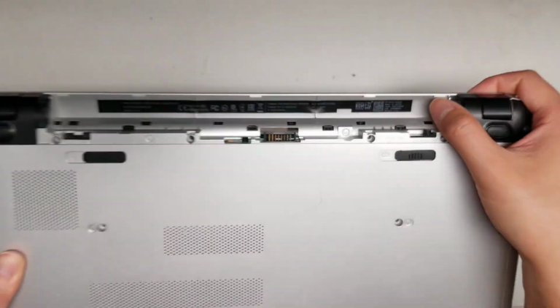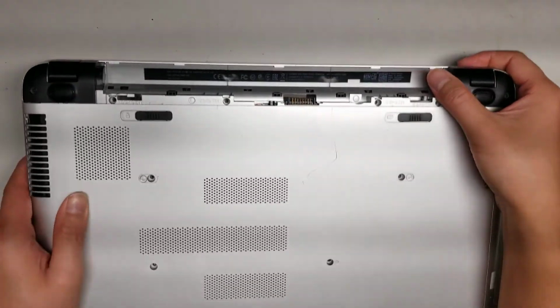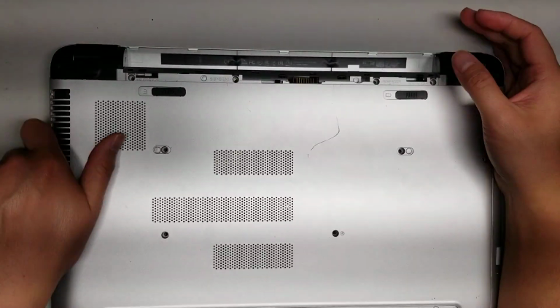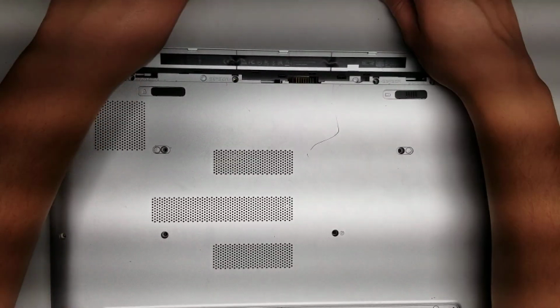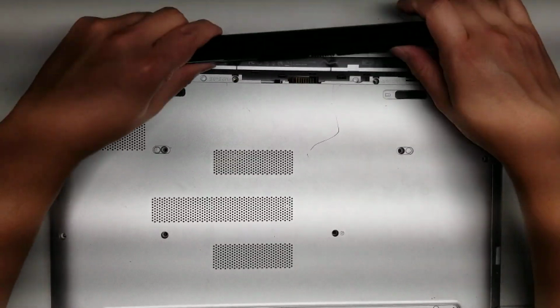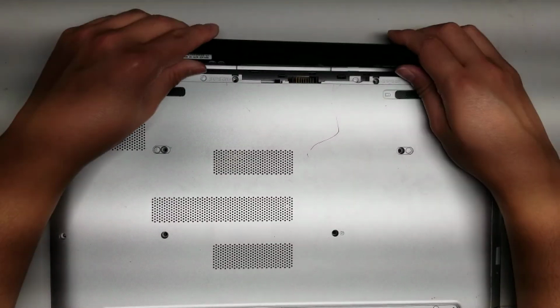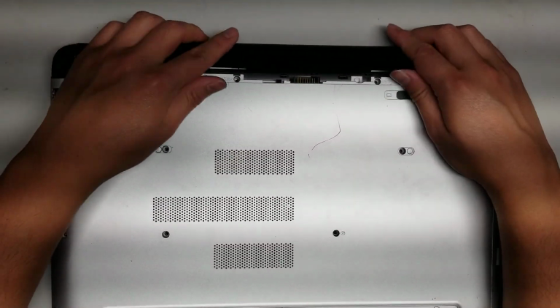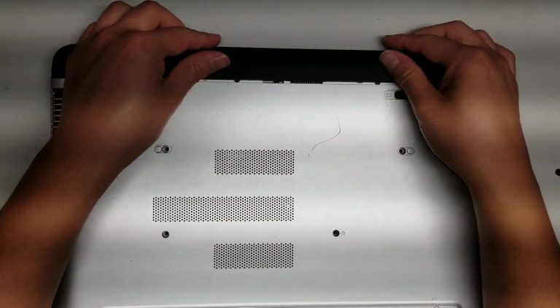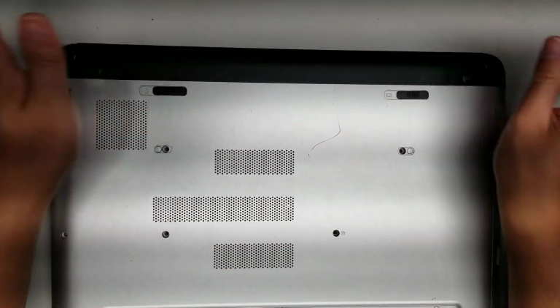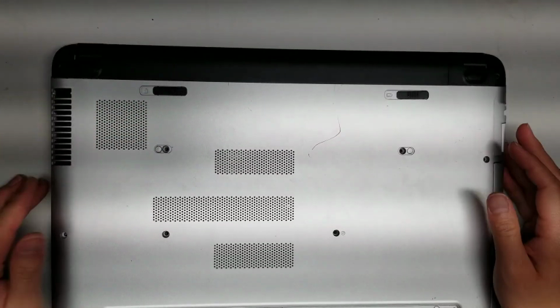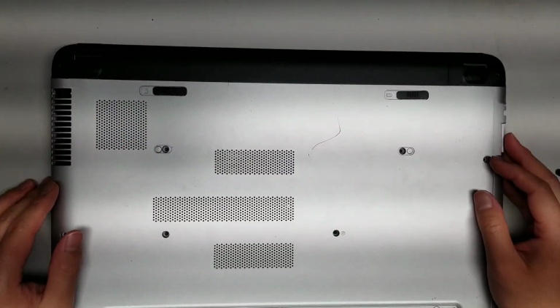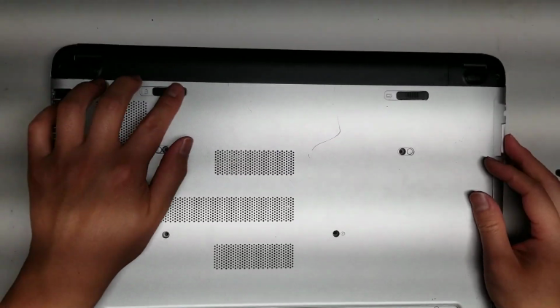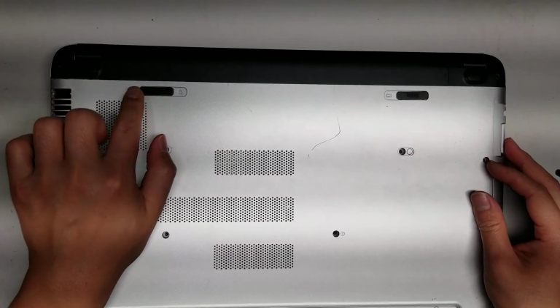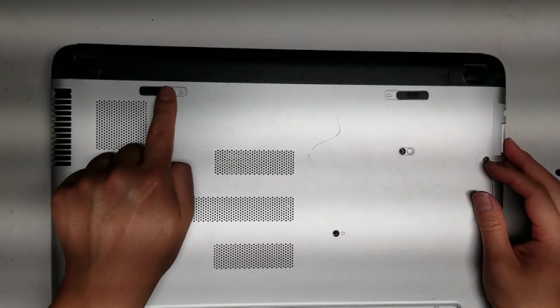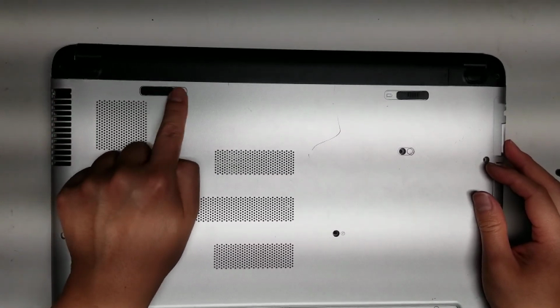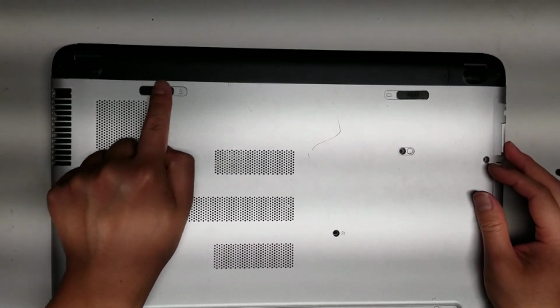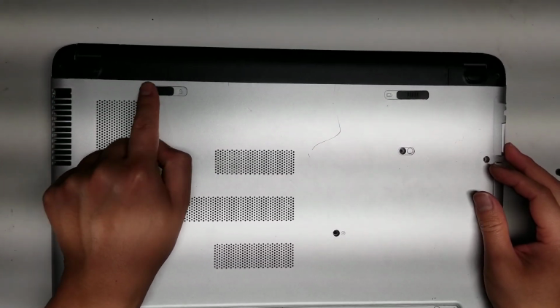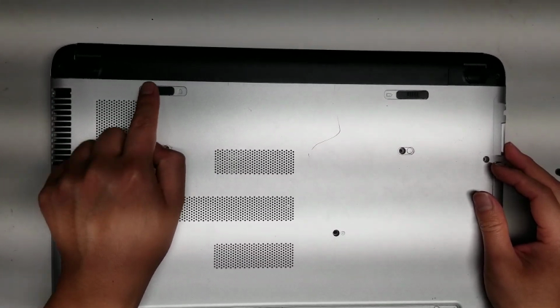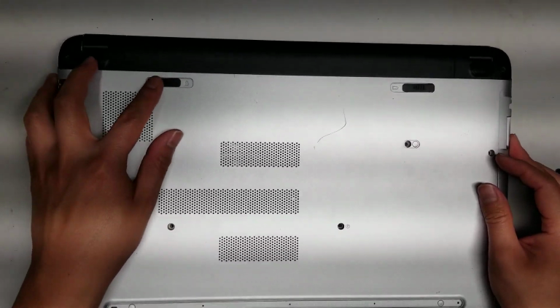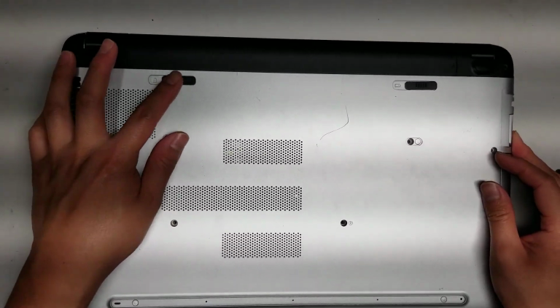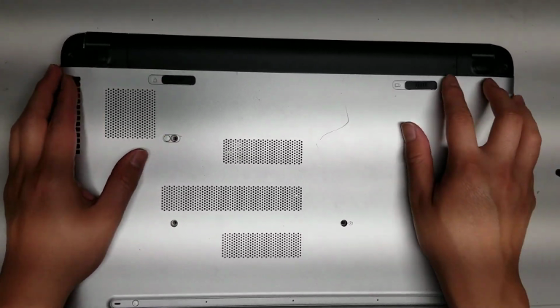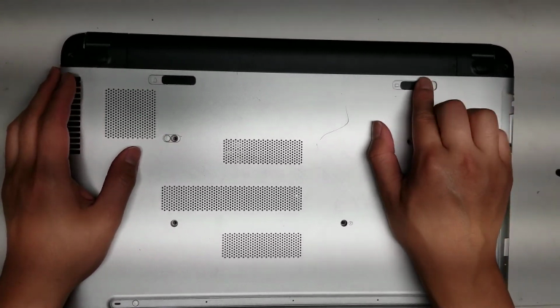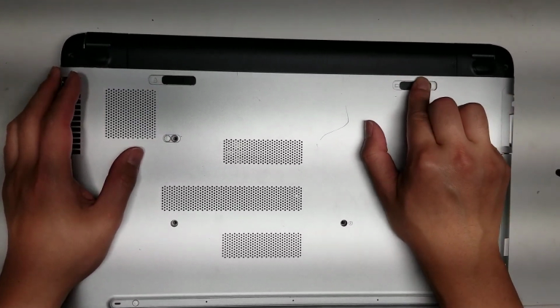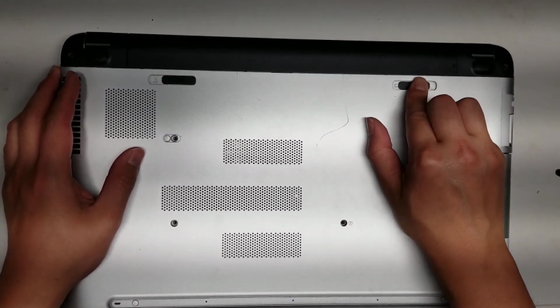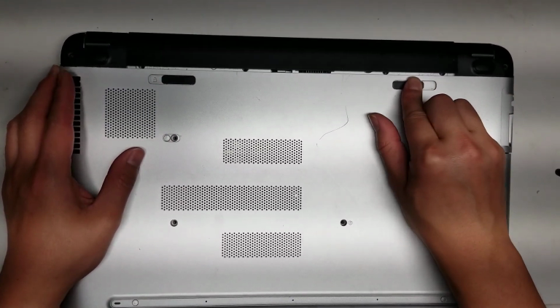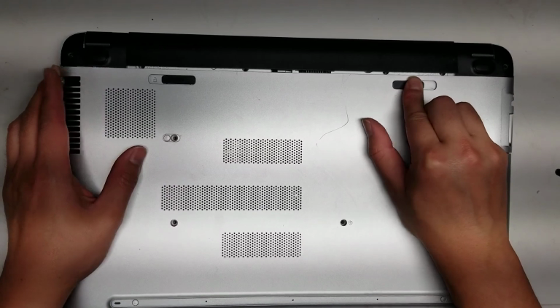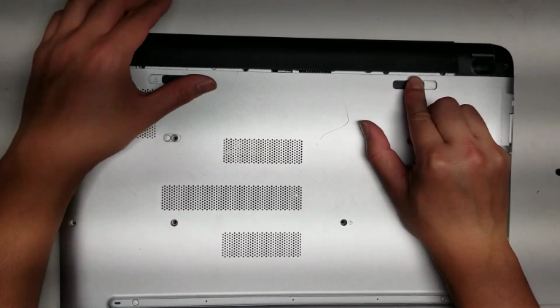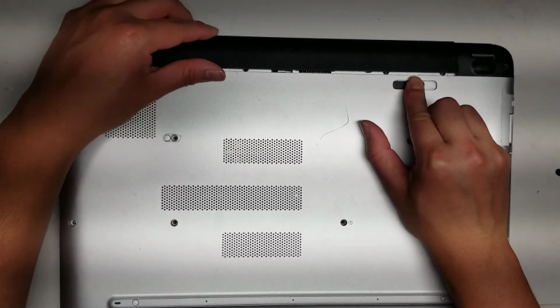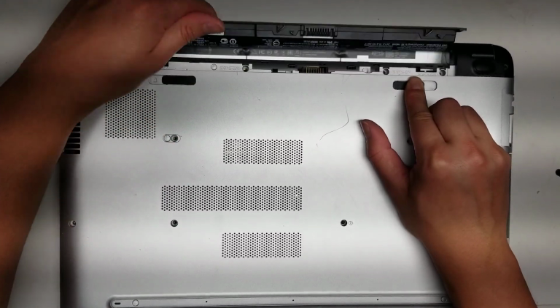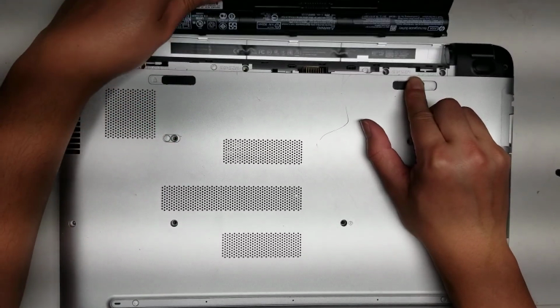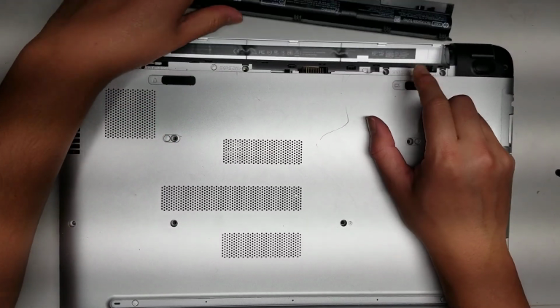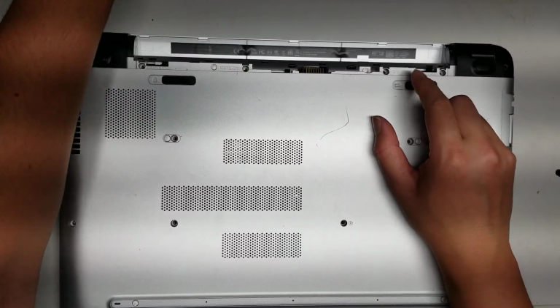First what you want to do — I already took it out to show the model number — but first what you want to do, this battery part will be locked. So unlock it, and then flip this switch to the side, and then this battery will come out.